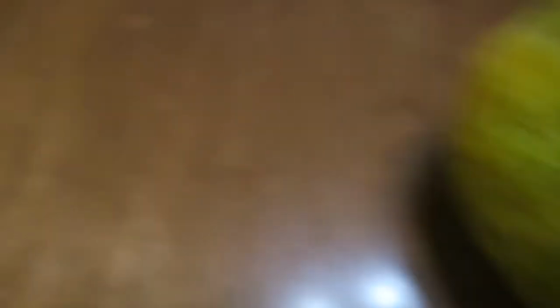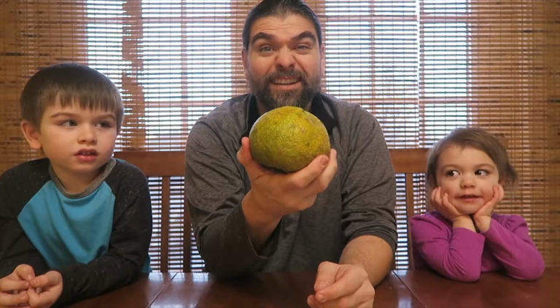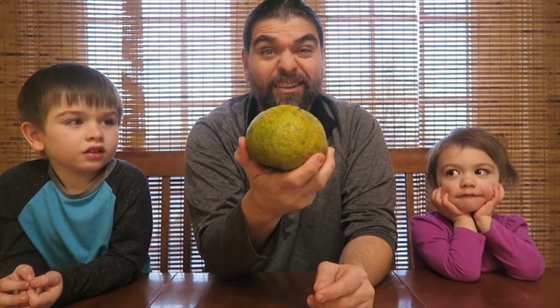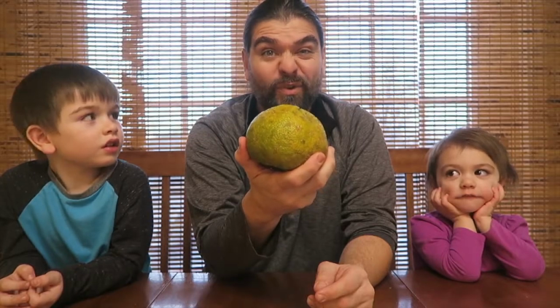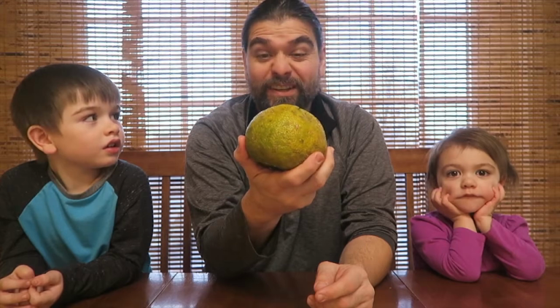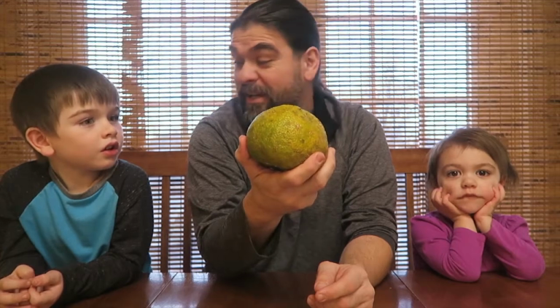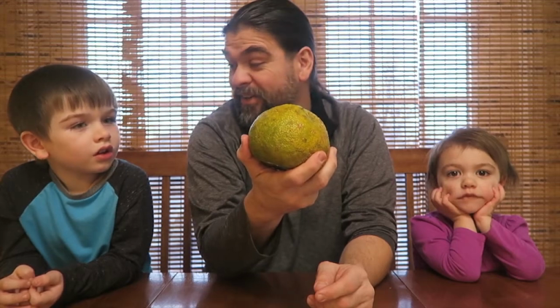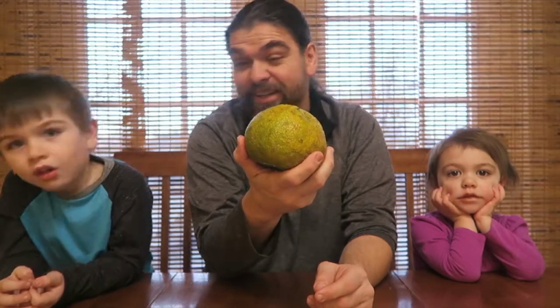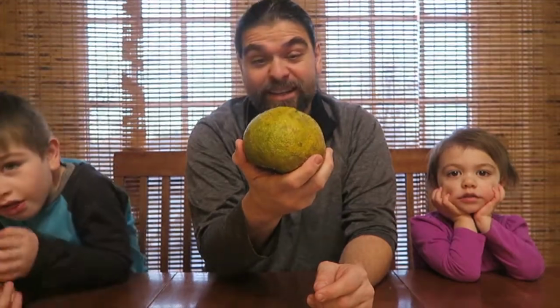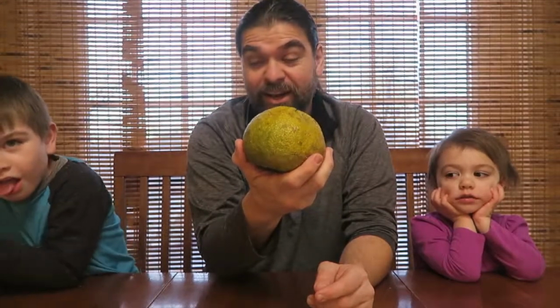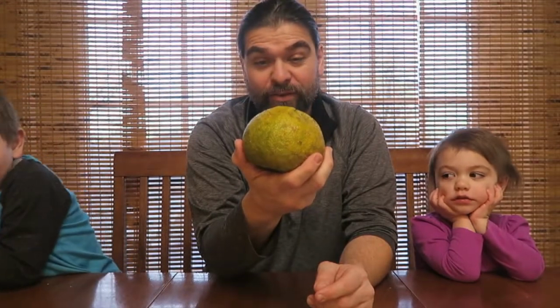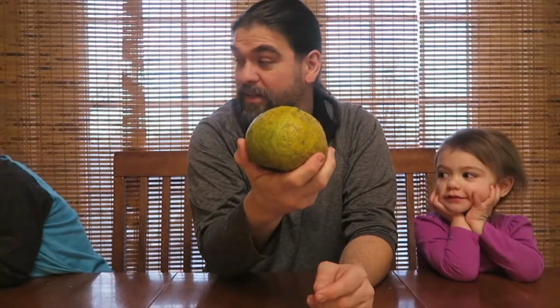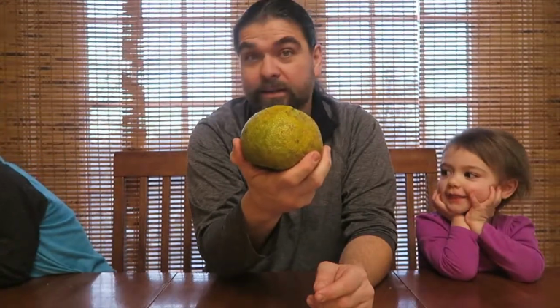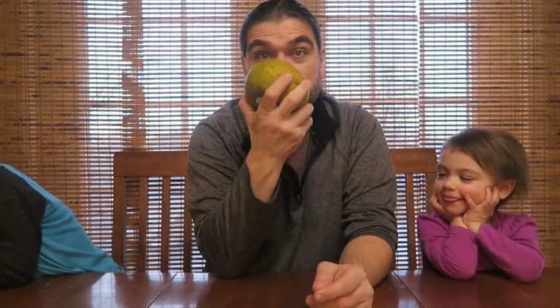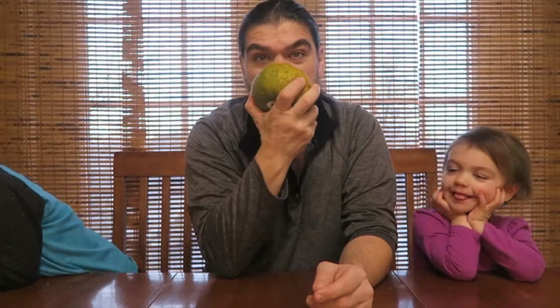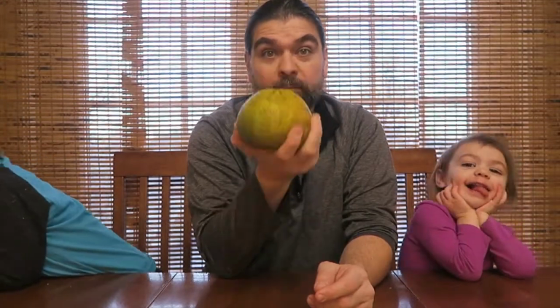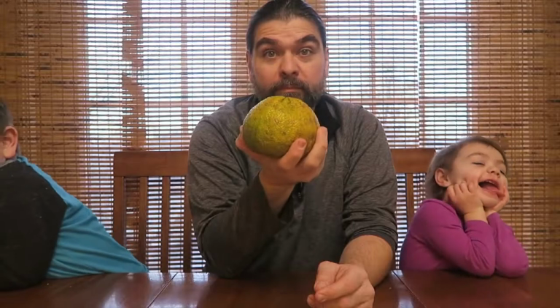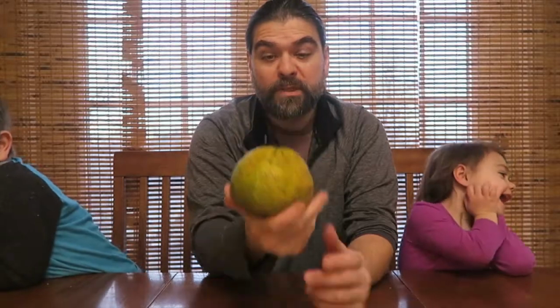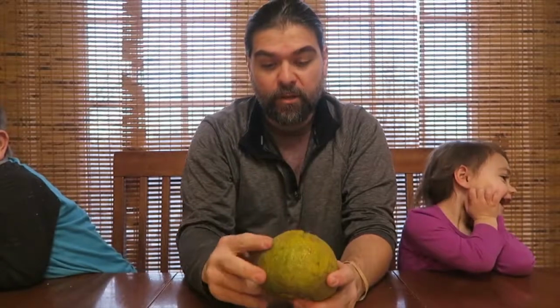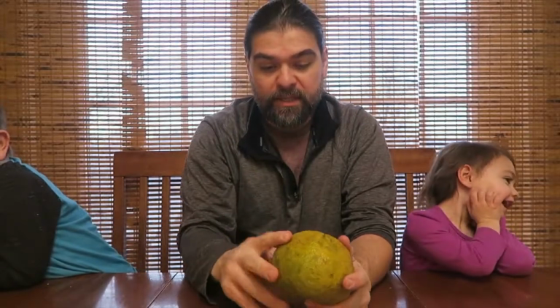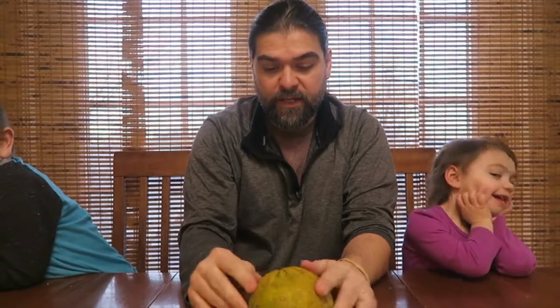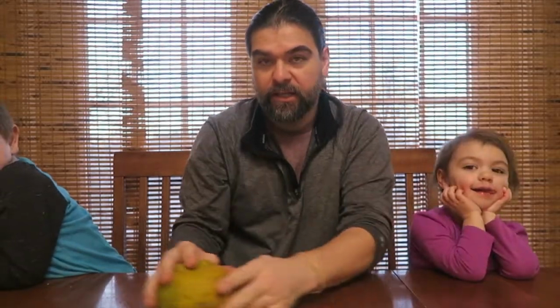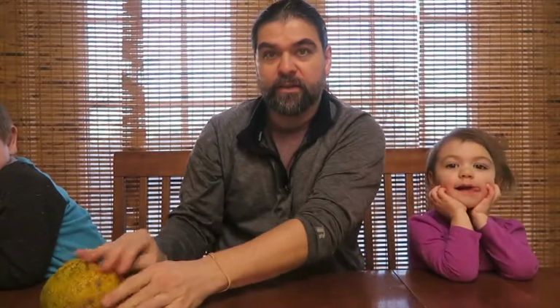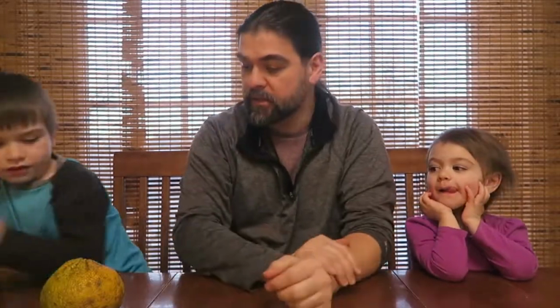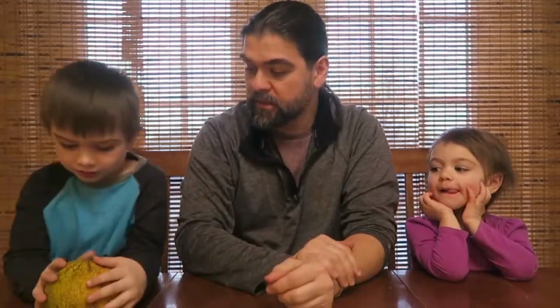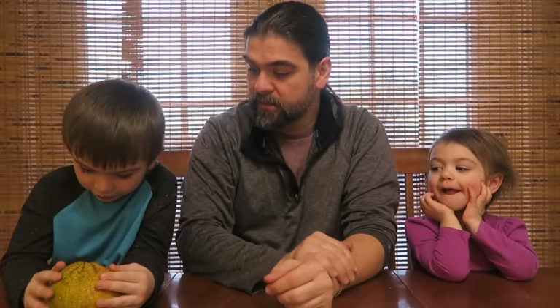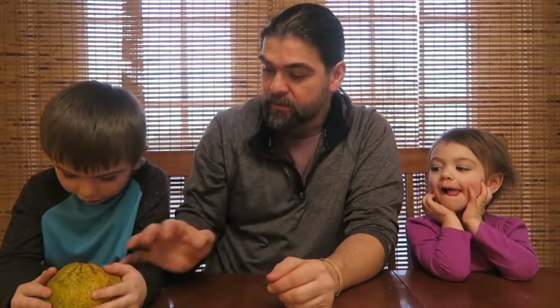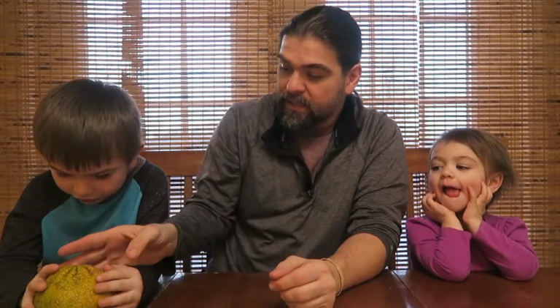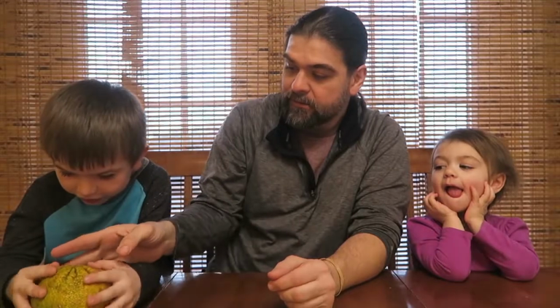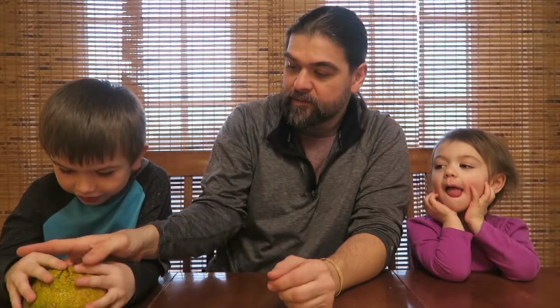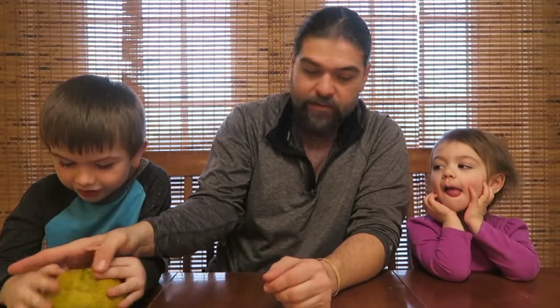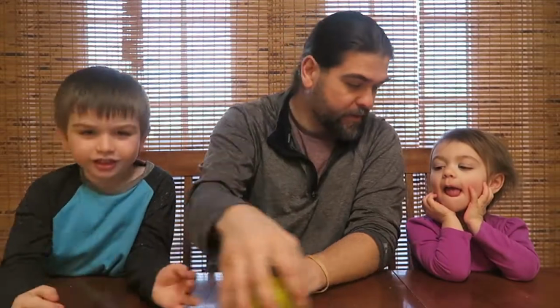It's called an ugly fruit. I'm not kidding you — an ugly fruit. Just because it's all bumpy and stuff on it. Feel it. Feel the outside. Is it bumpy?